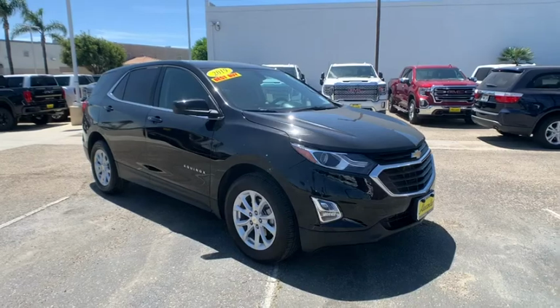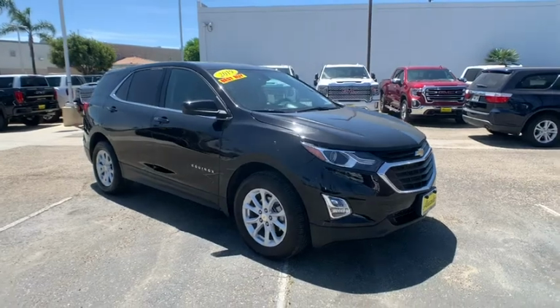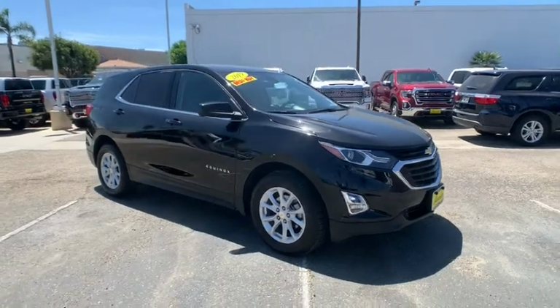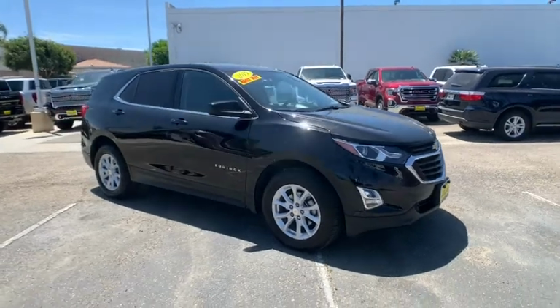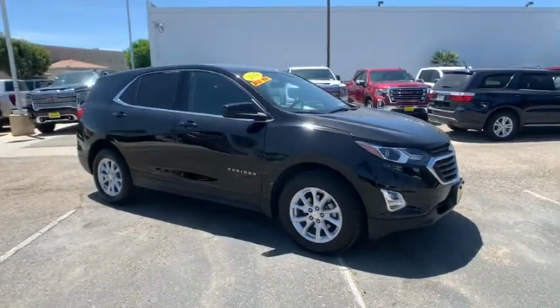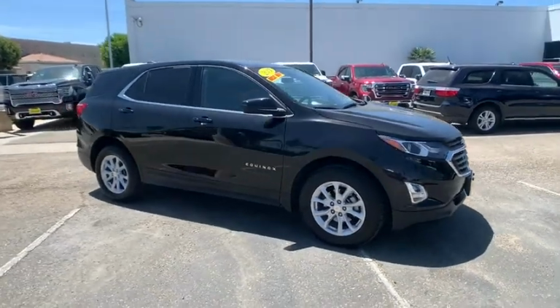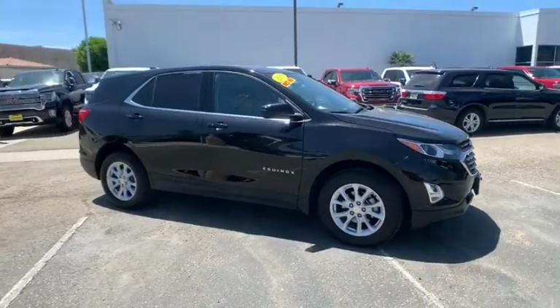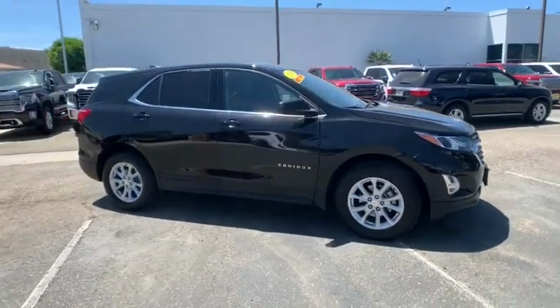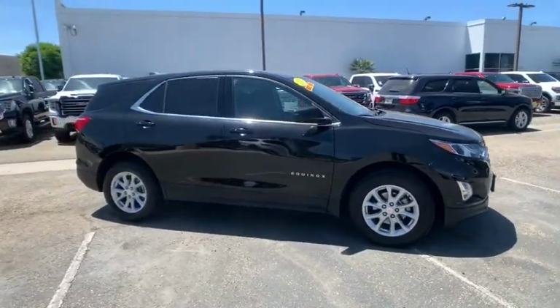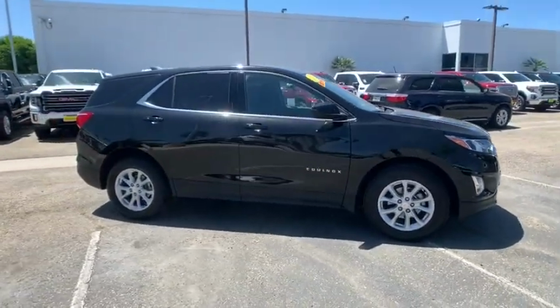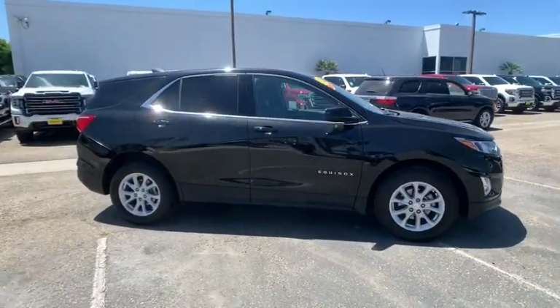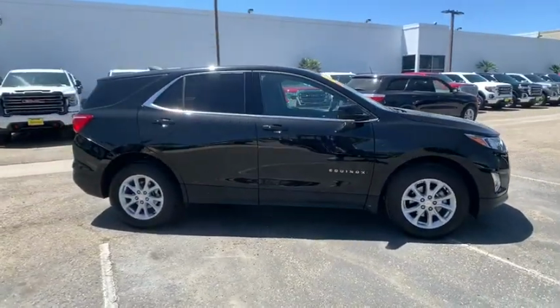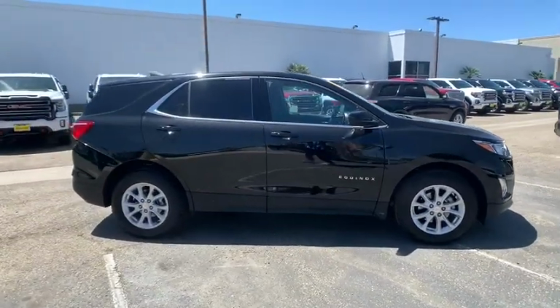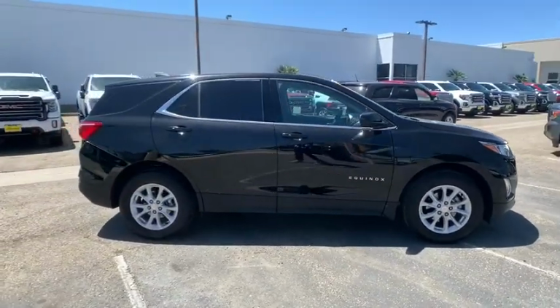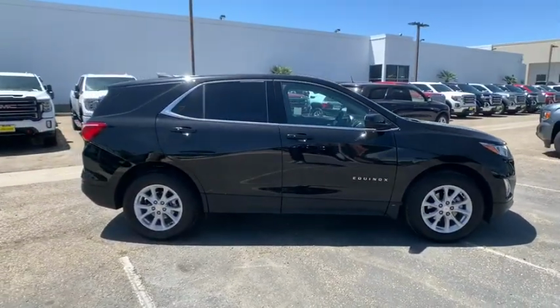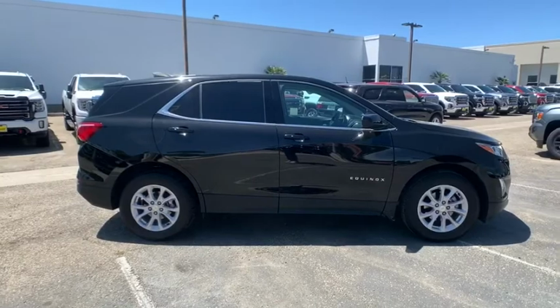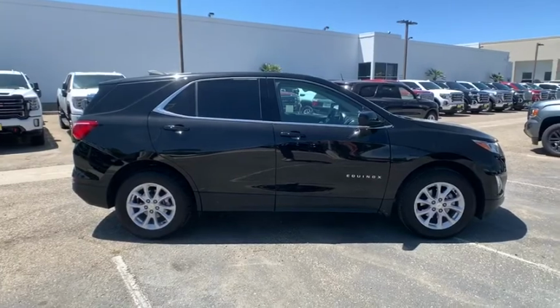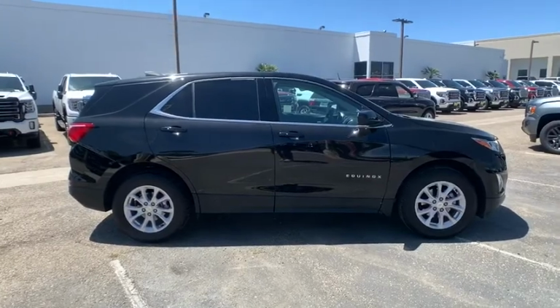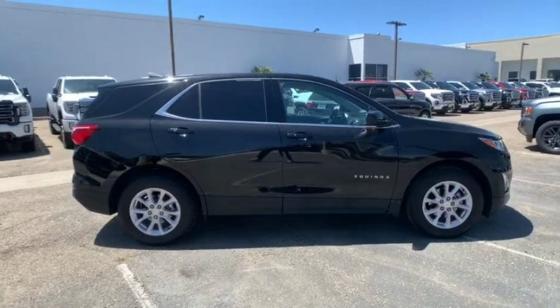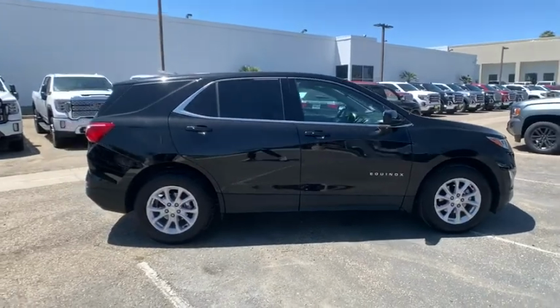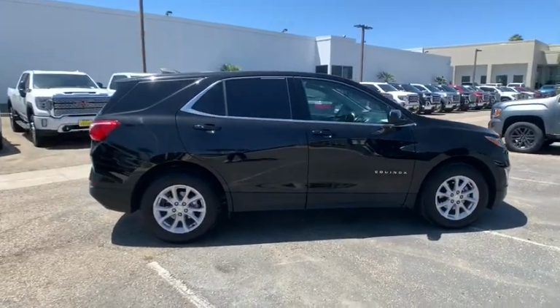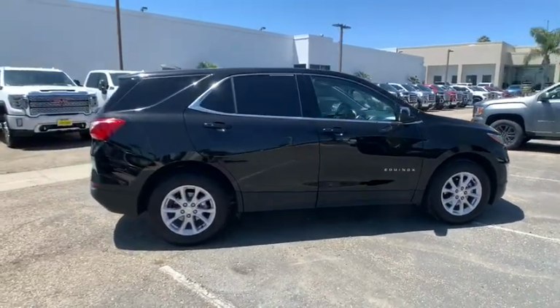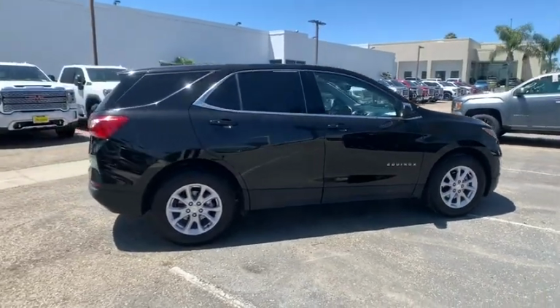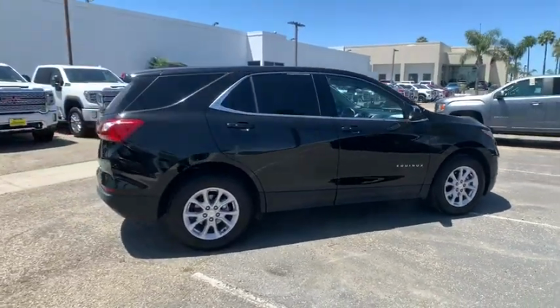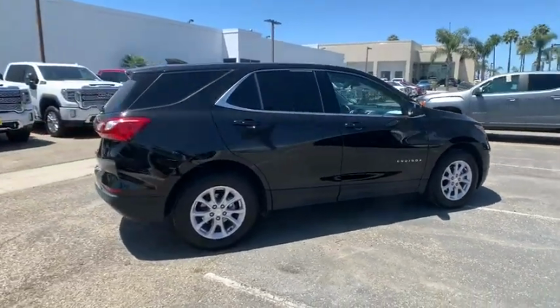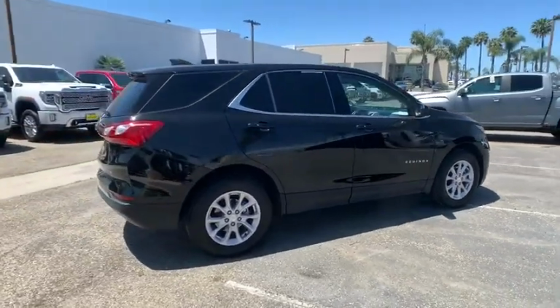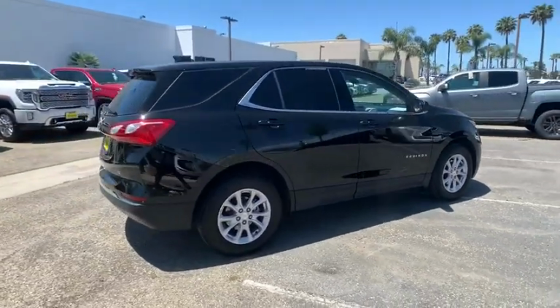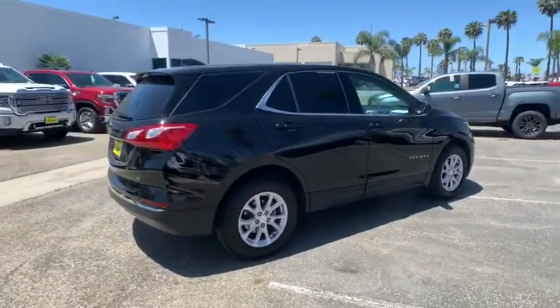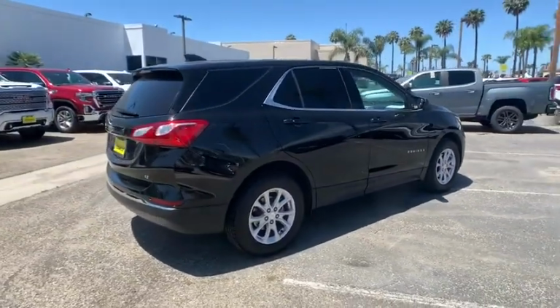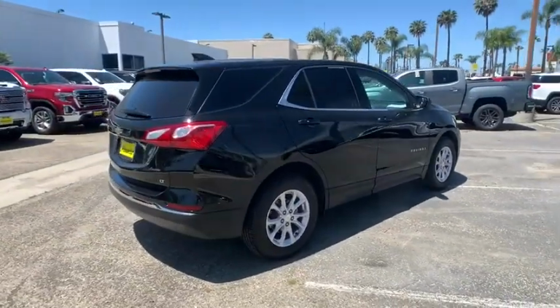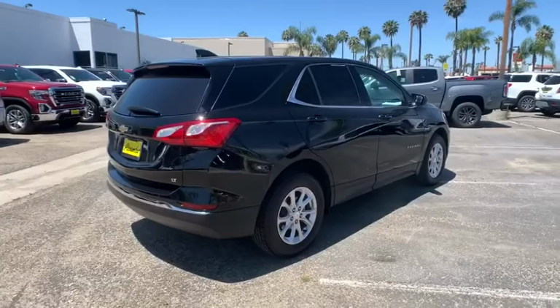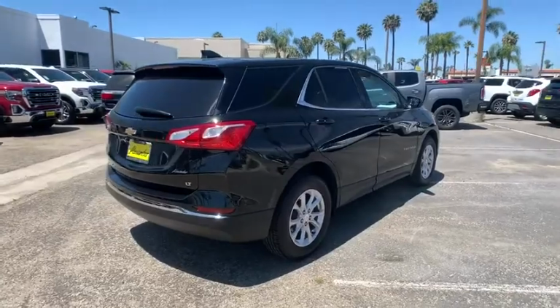Come test drive the 2019 Chevrolet Equinox. Fuel efficiency, safety, and value equals the Chevy Equinox. This vehicle has less than 25,000 miles.